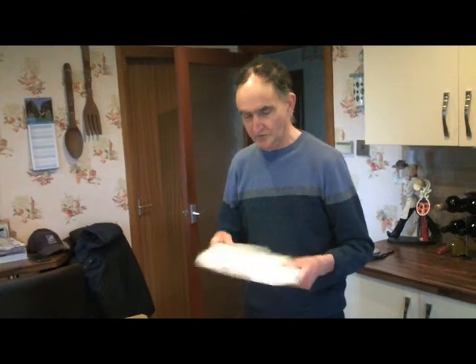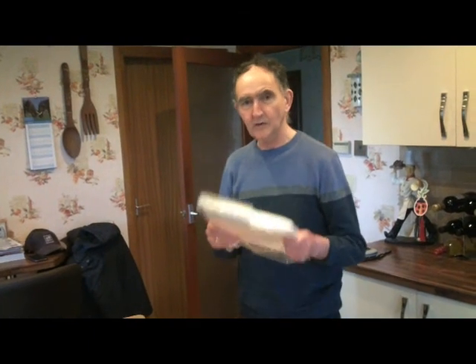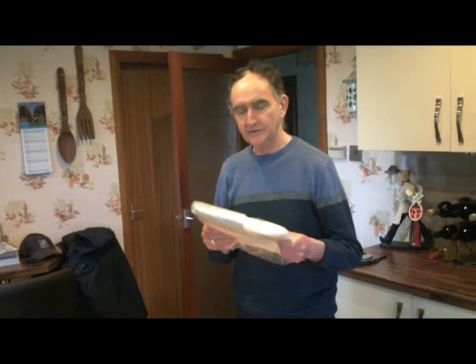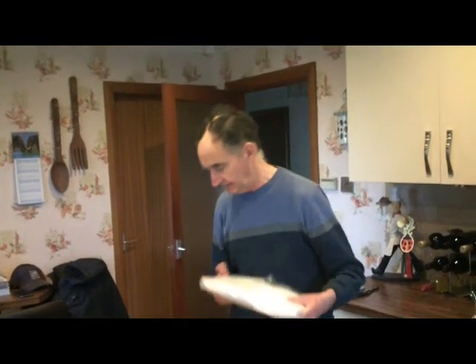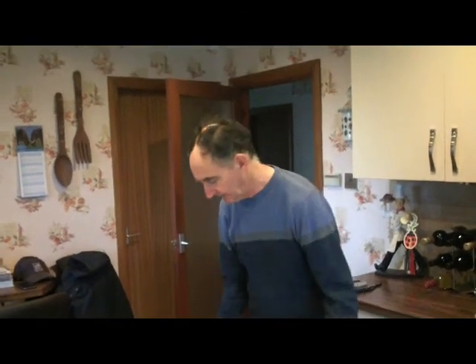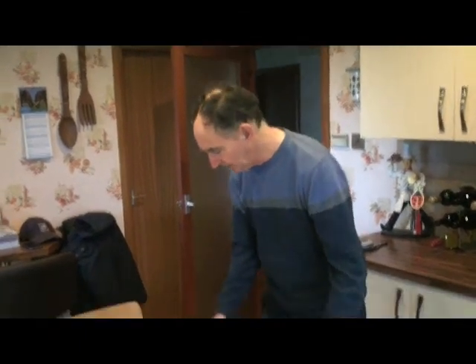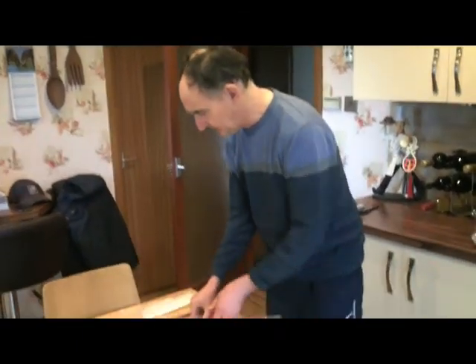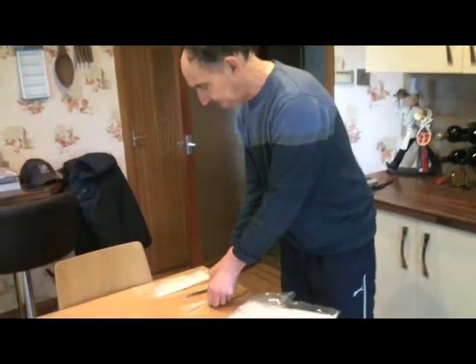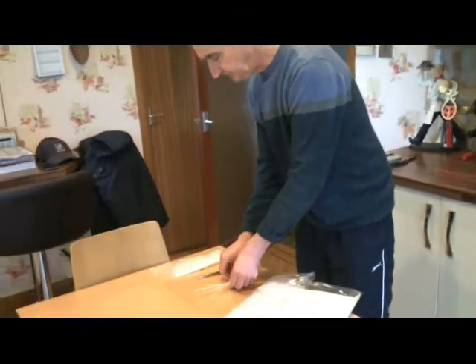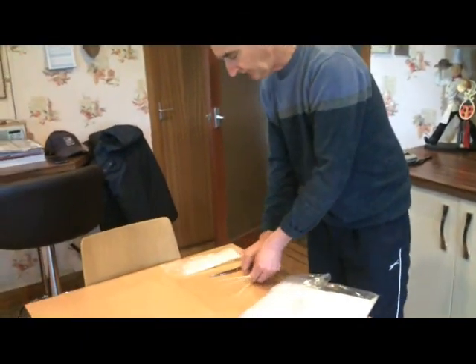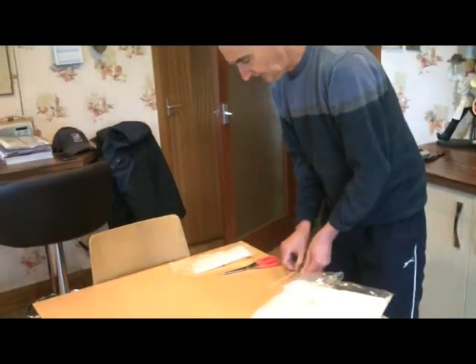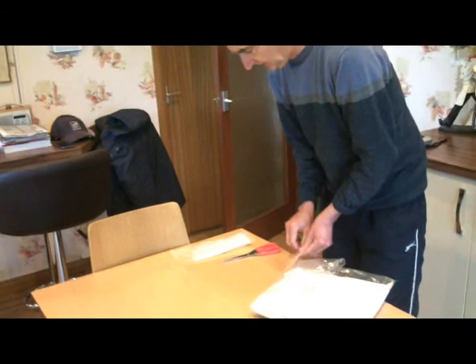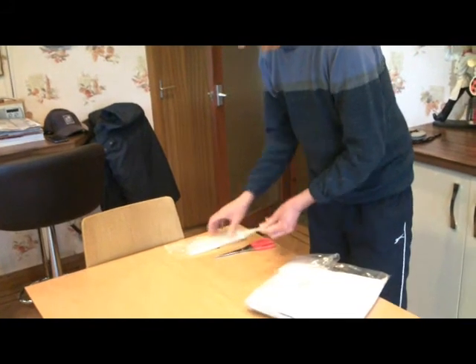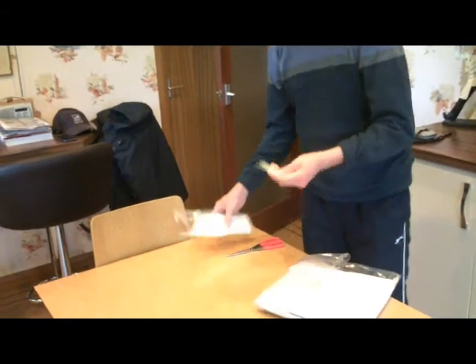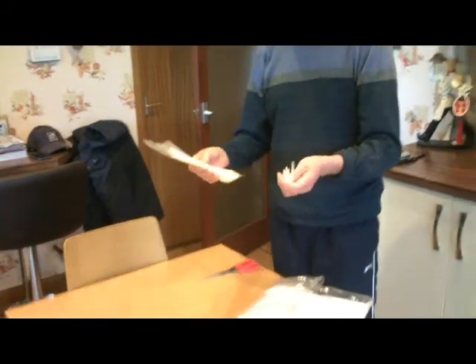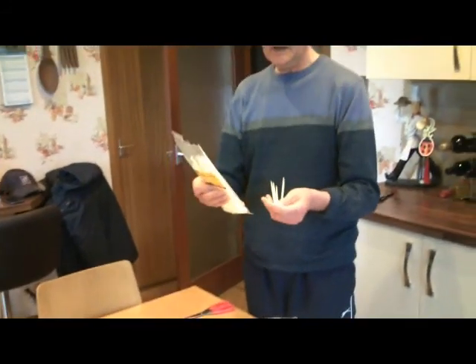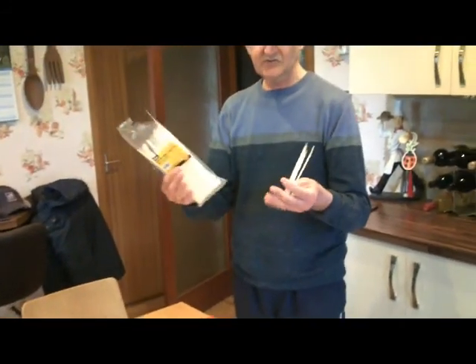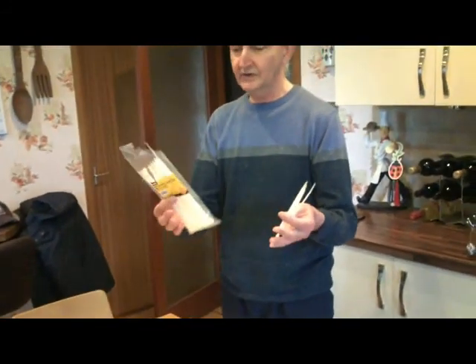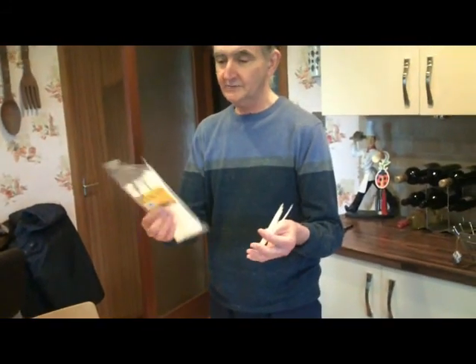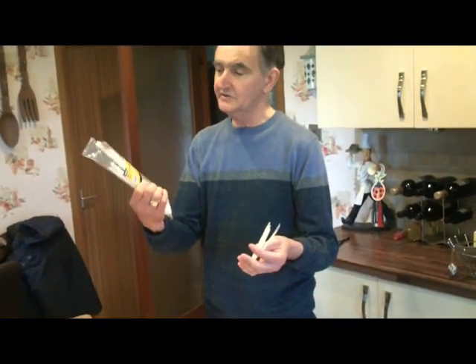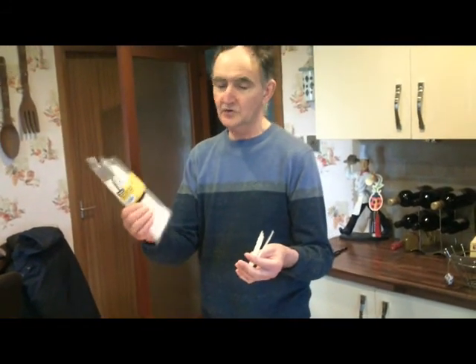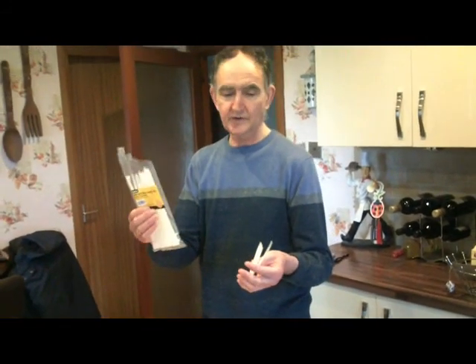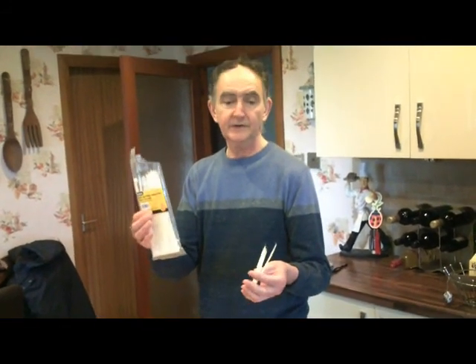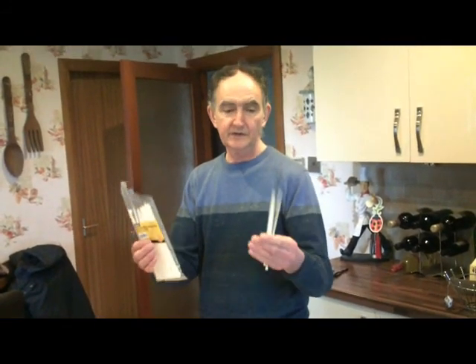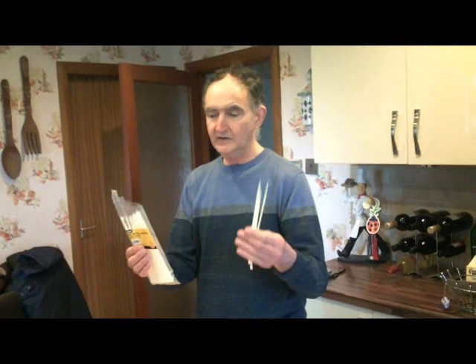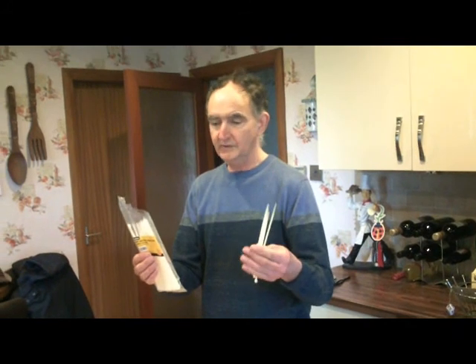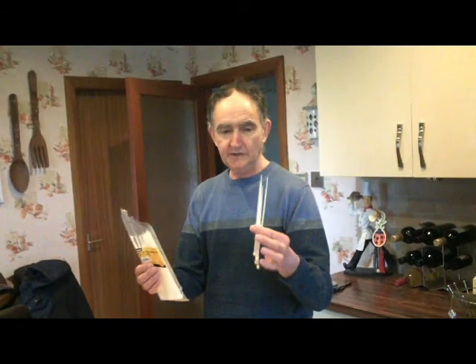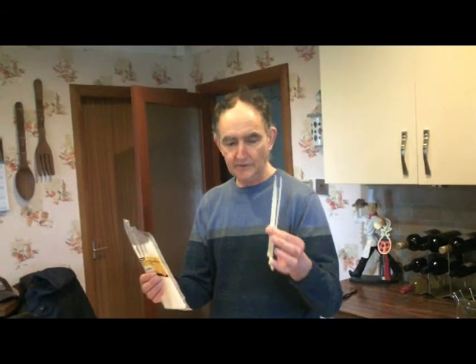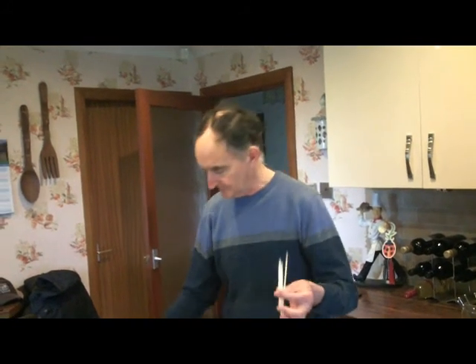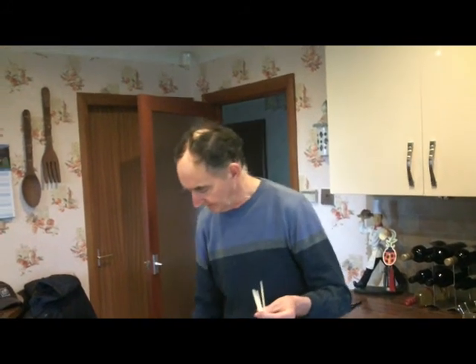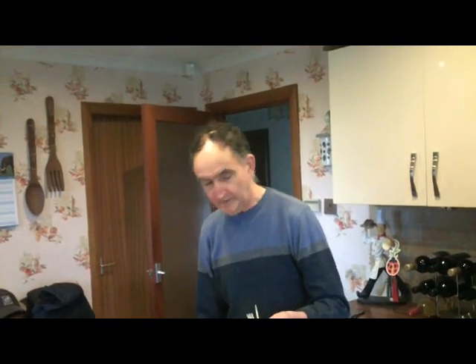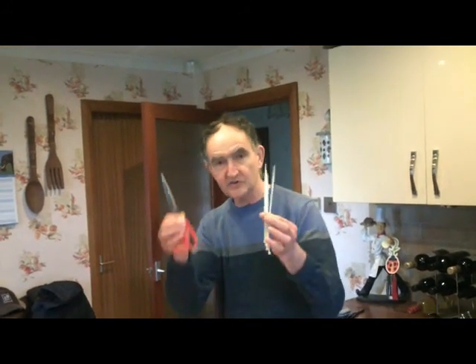To set up the angle of attack, all you need is four of these tie wraps — just ordinary tie wraps. You can pick them up for about a quid, very cheap. So all you need is four of these and a pair of scissors.